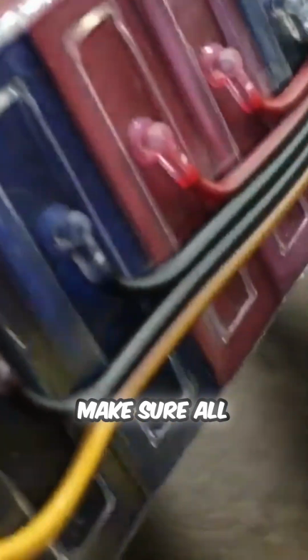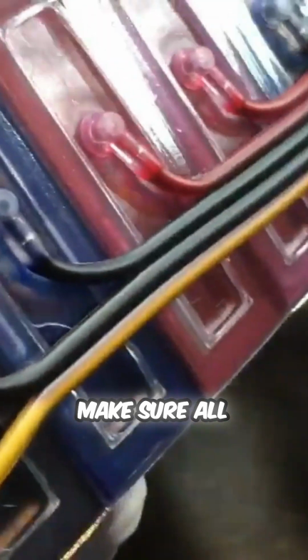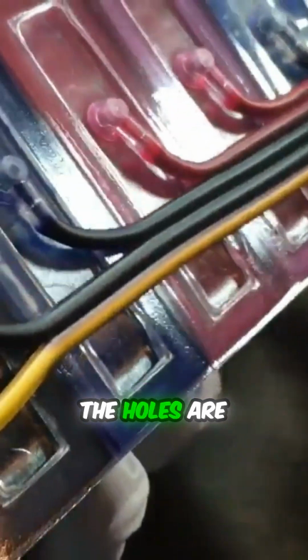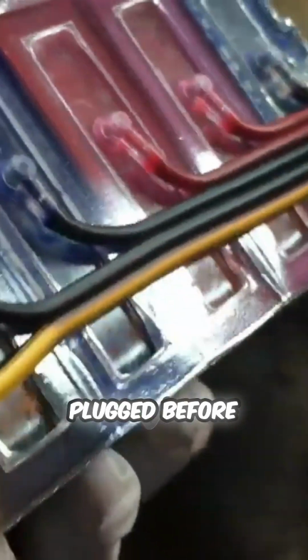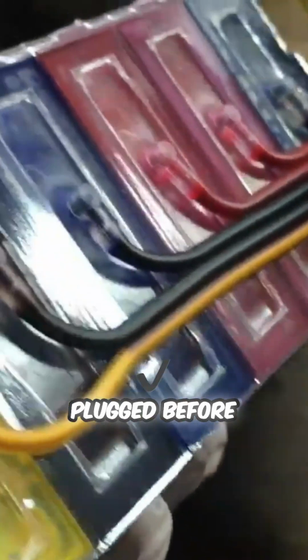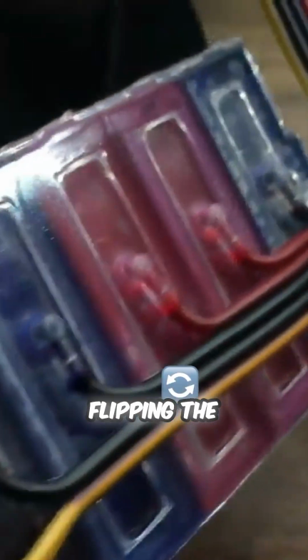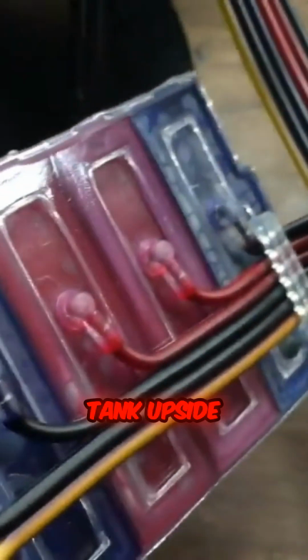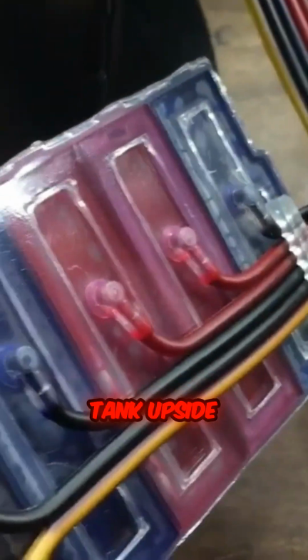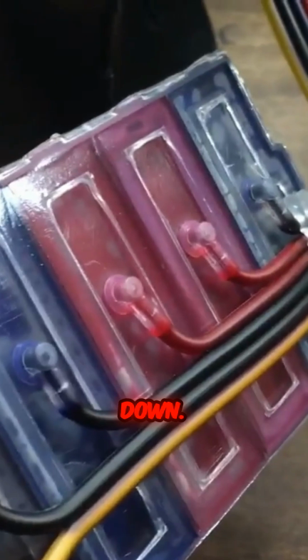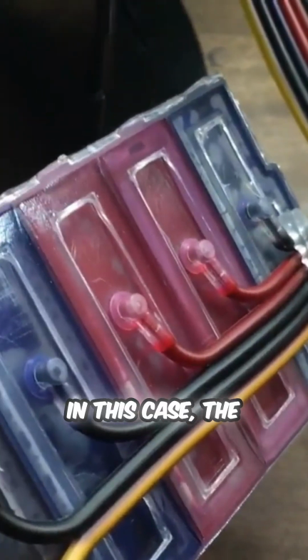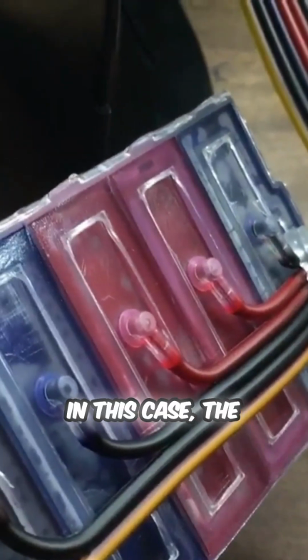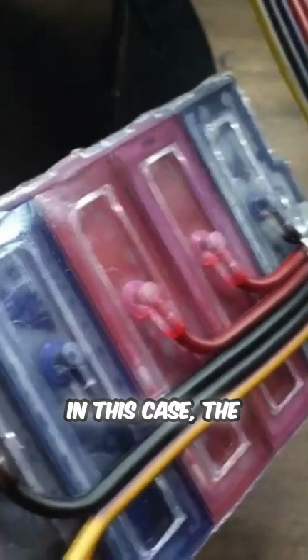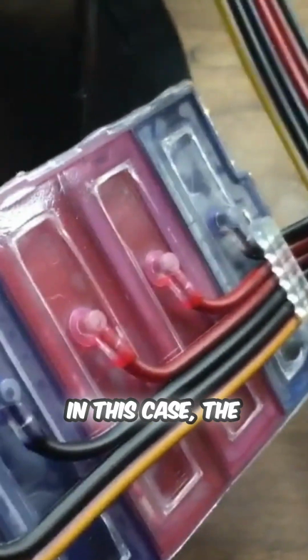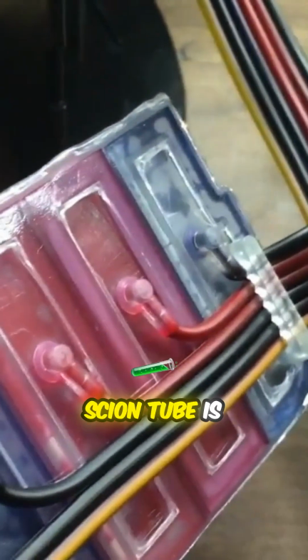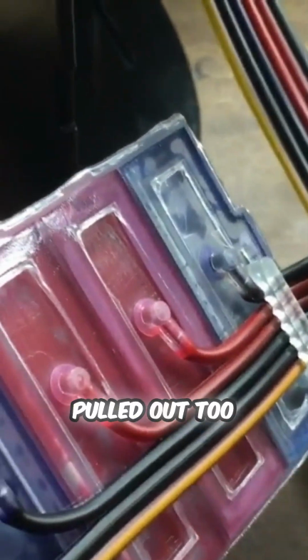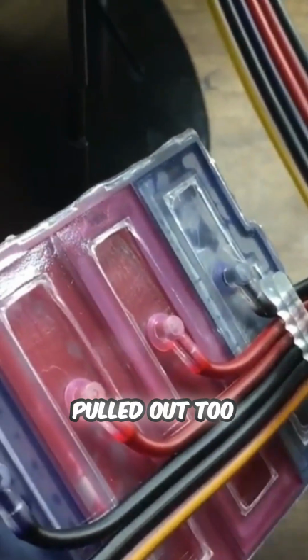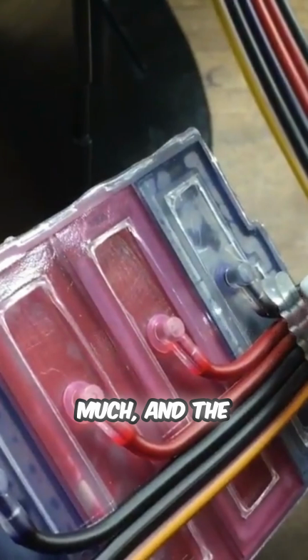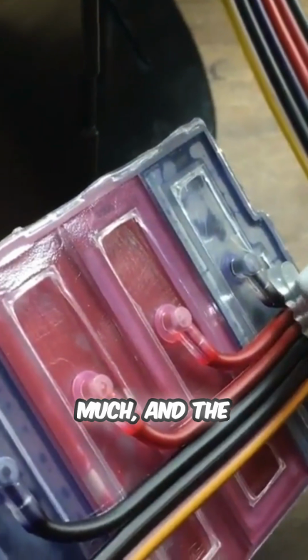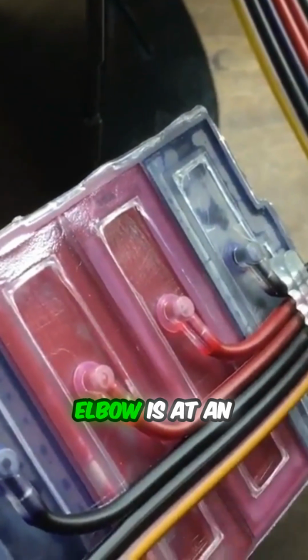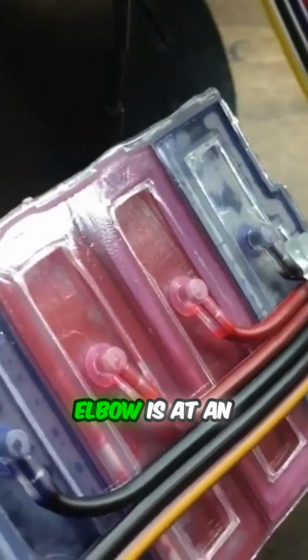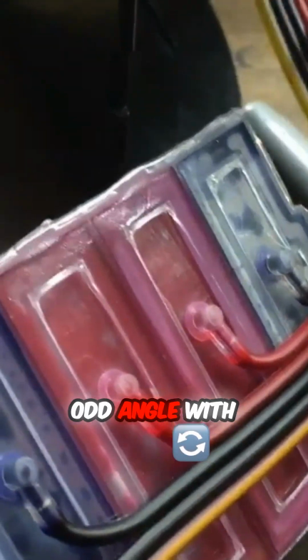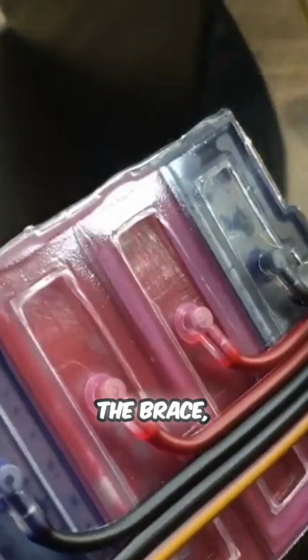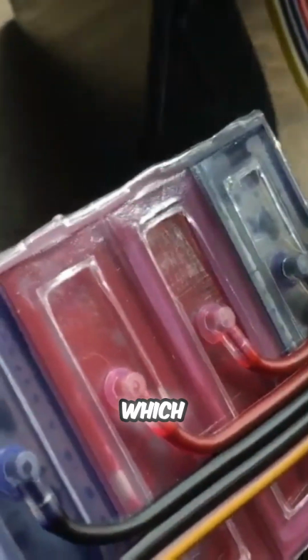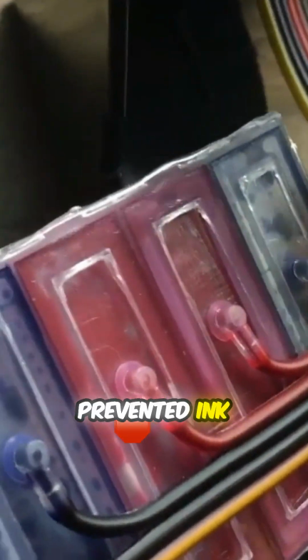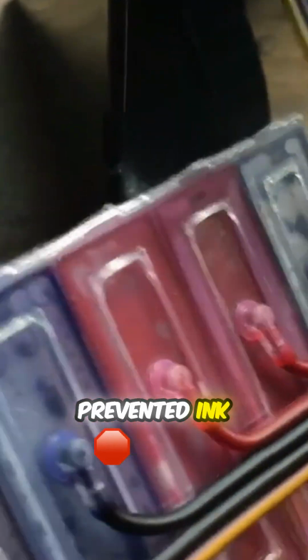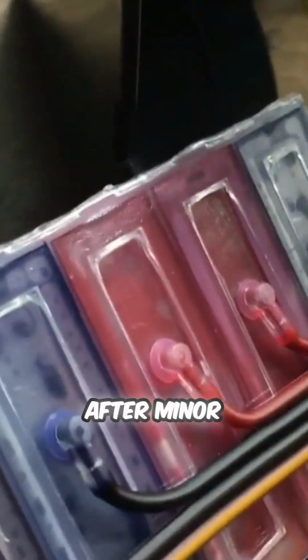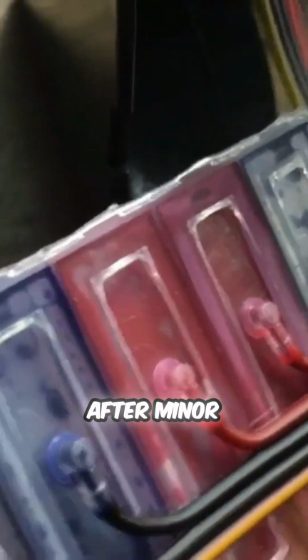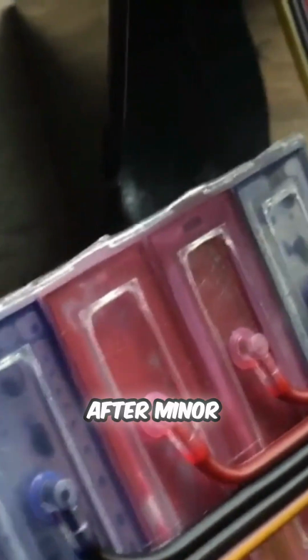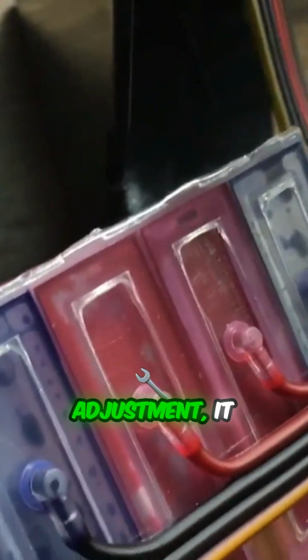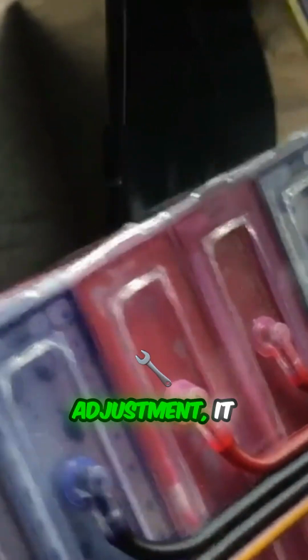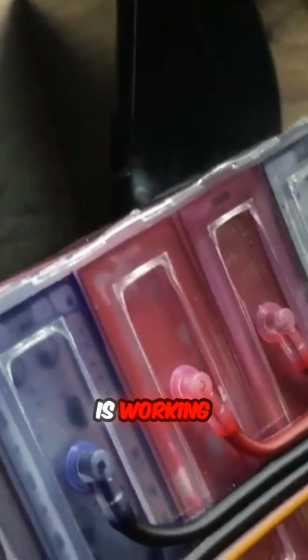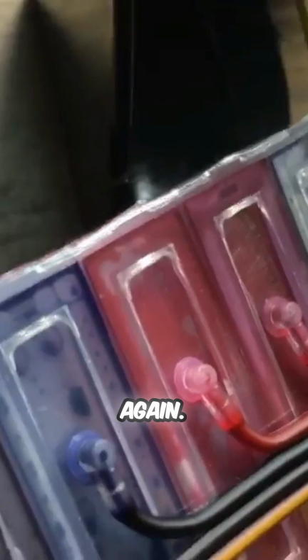Make sure all the holes are plugged before flipping the tank upside down. In this case, the cyan tube is pulled out too much, and the elbow is at an odd angle with the brace, which prevented ink flow. After a minor adjustment, it is working again.